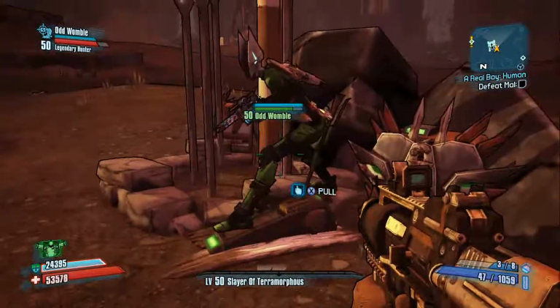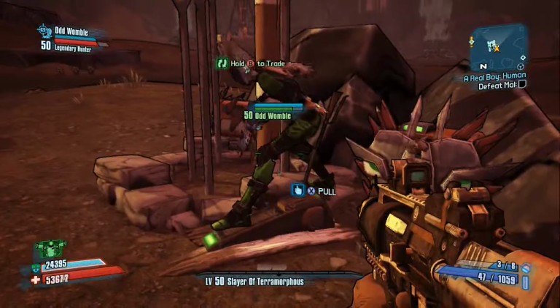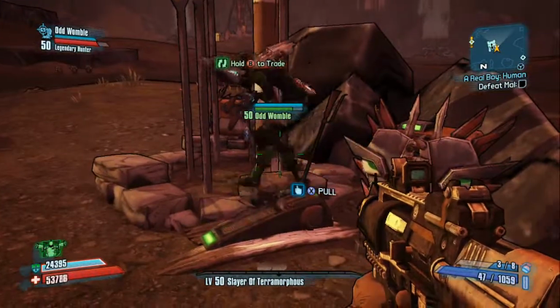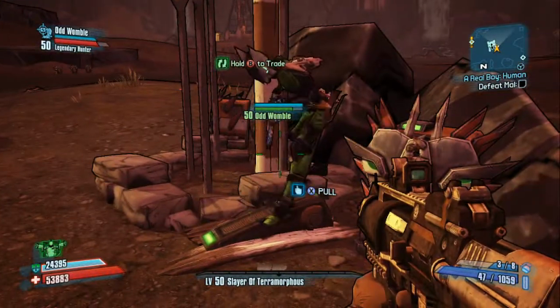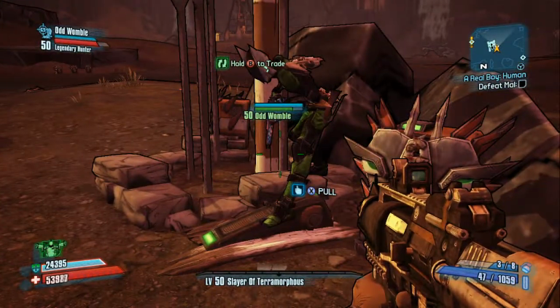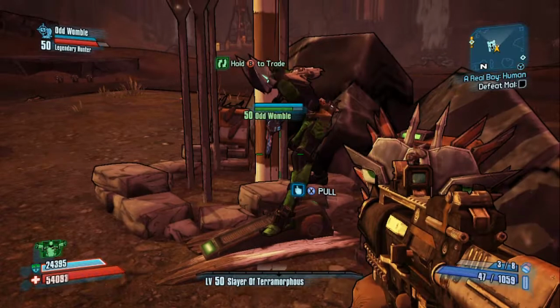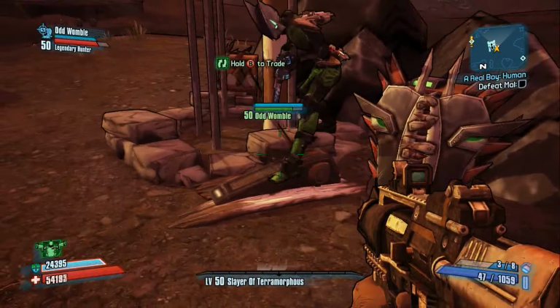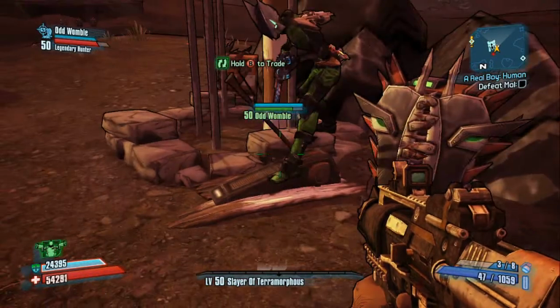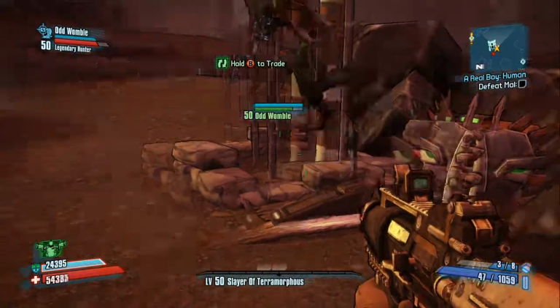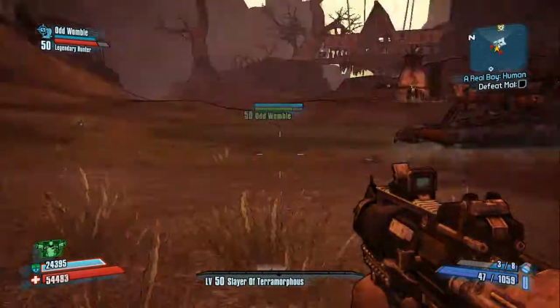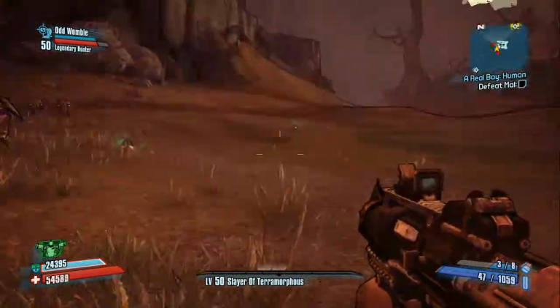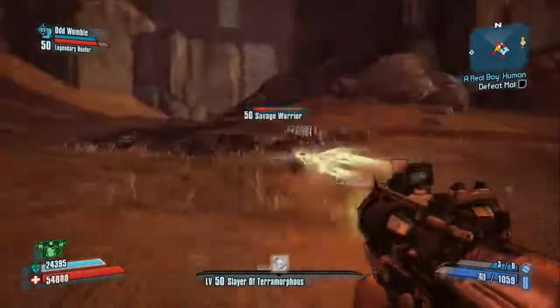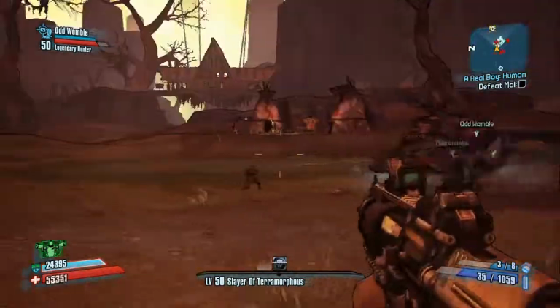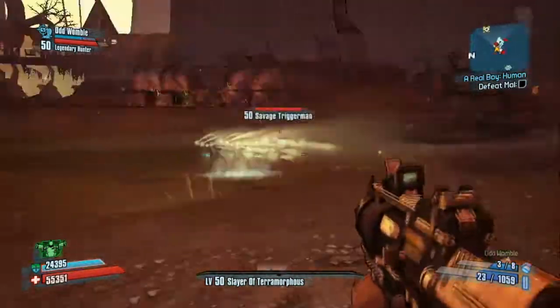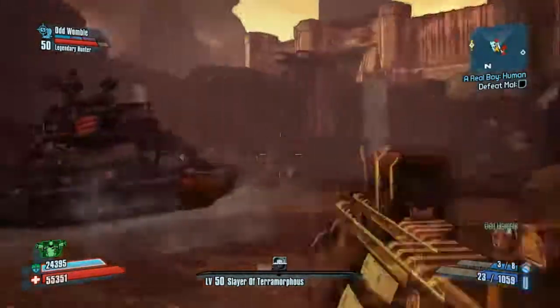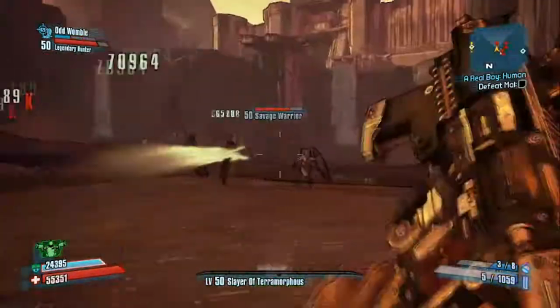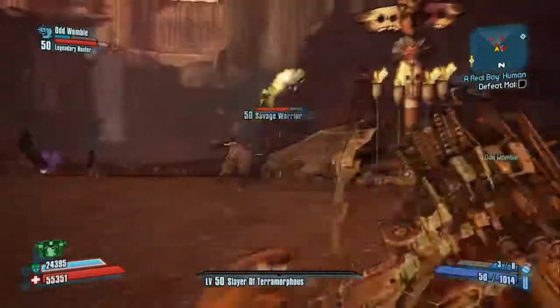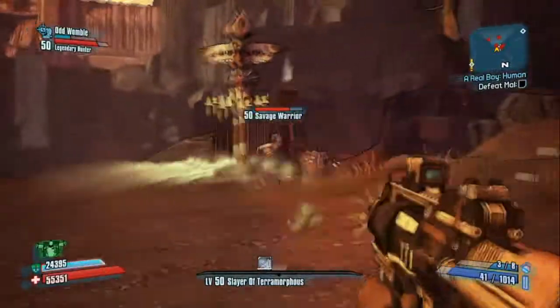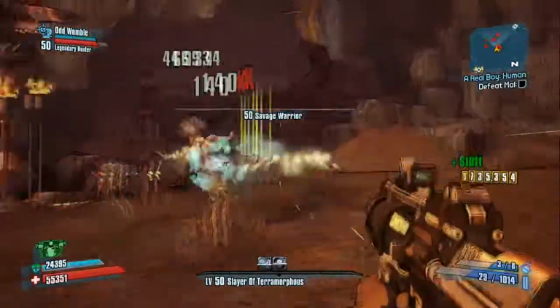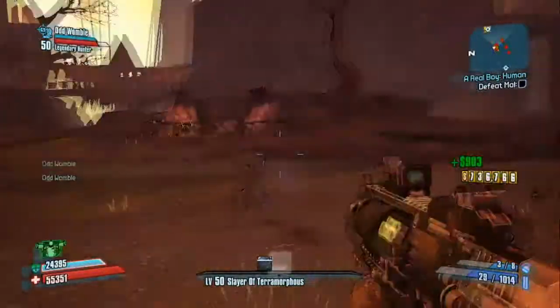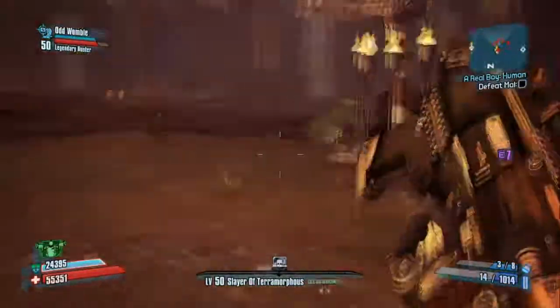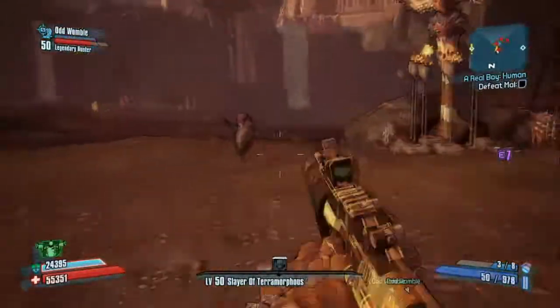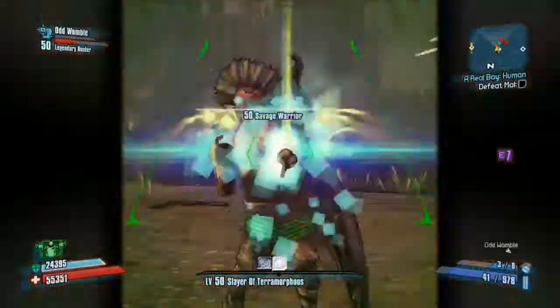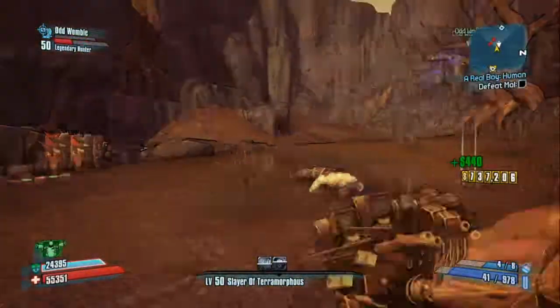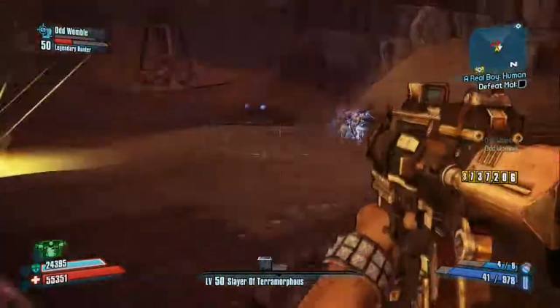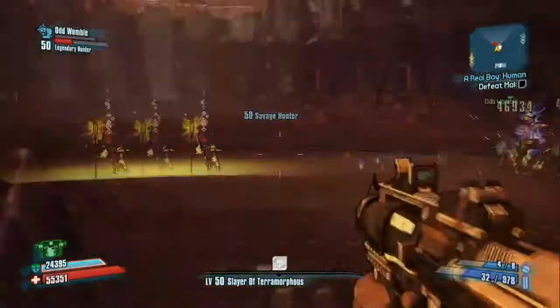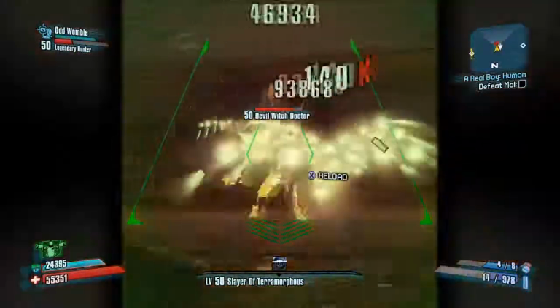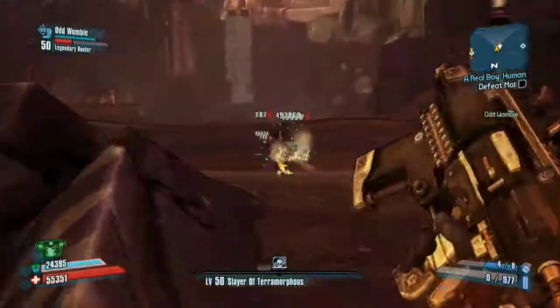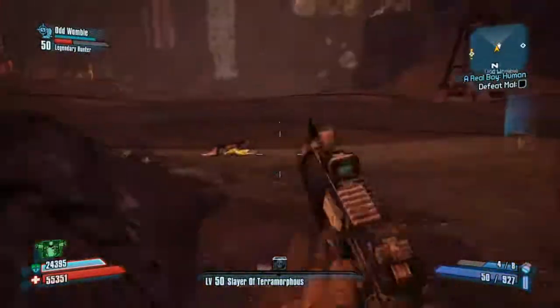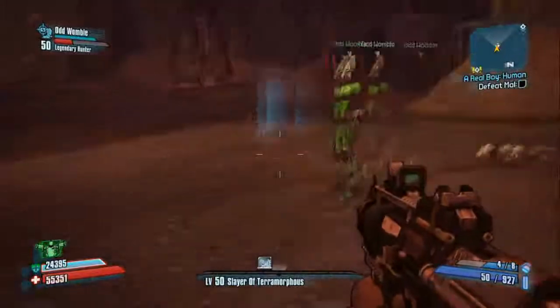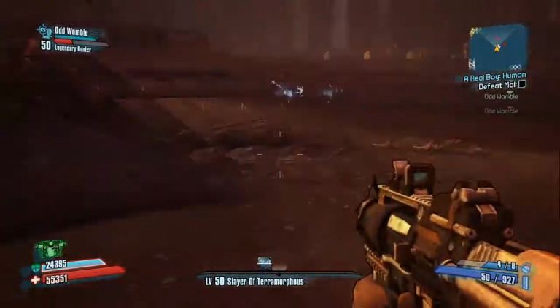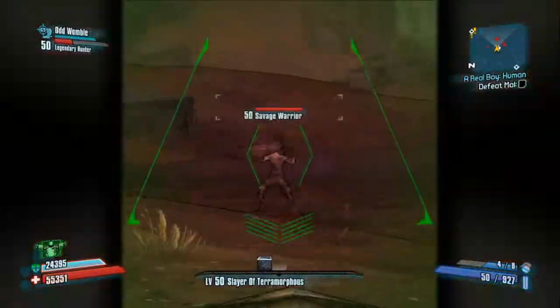You have to fight three waves of enemies before you fight Dexodus. They're fairly easy. The last wave you get a bunch of witch doctors and super warriors, or whatever they're called.